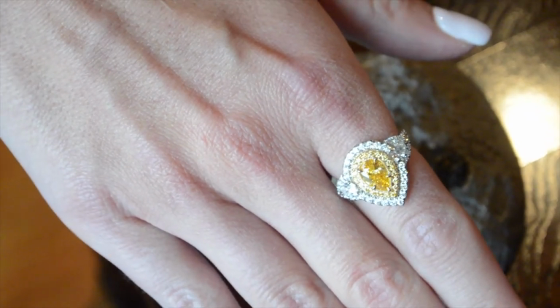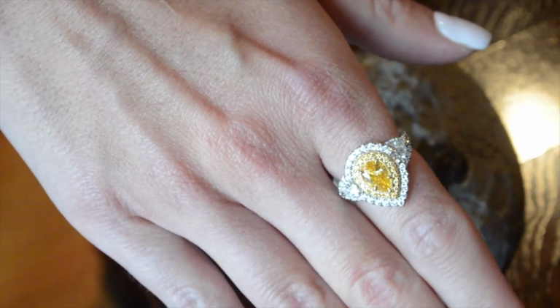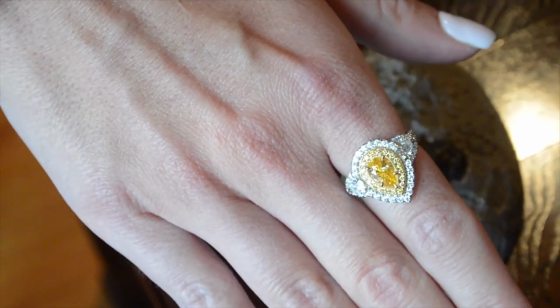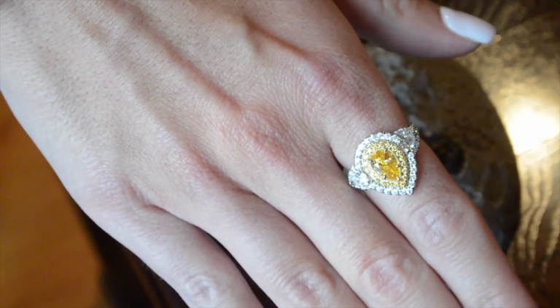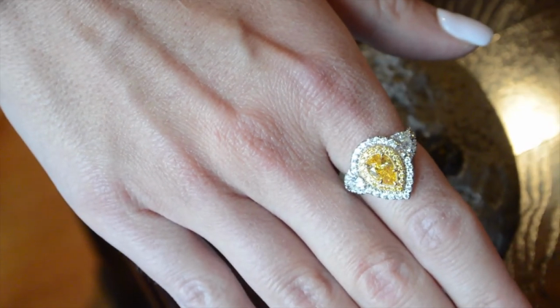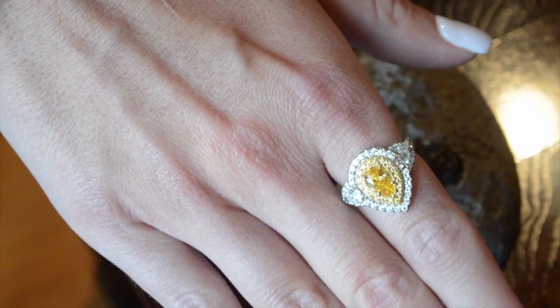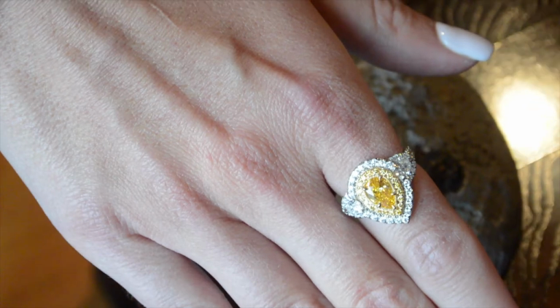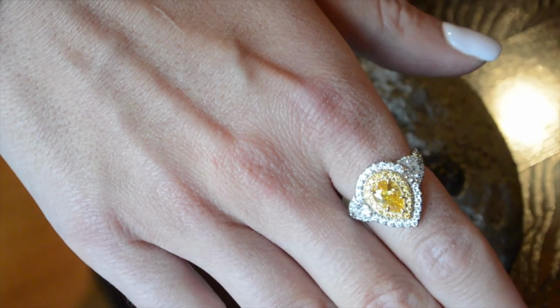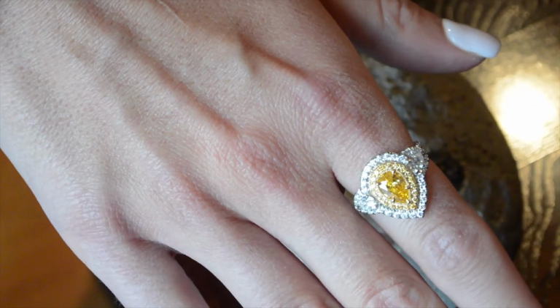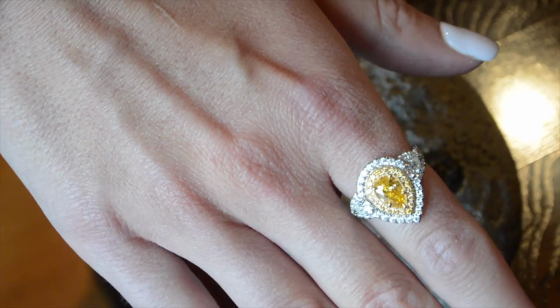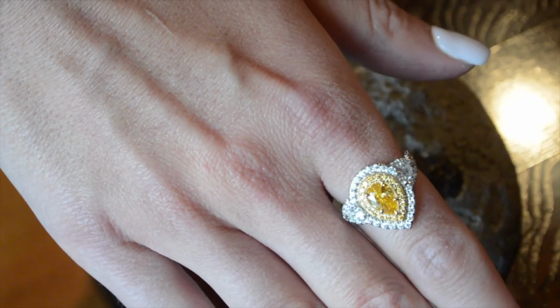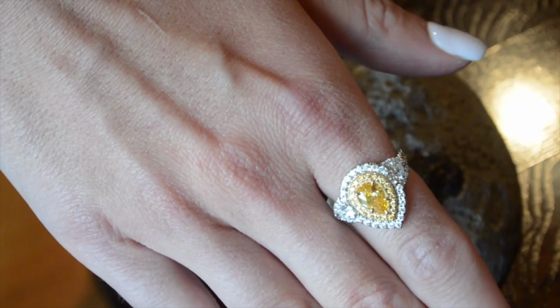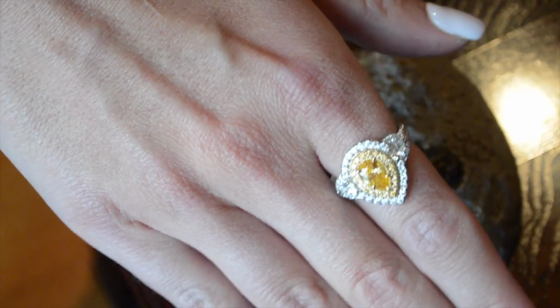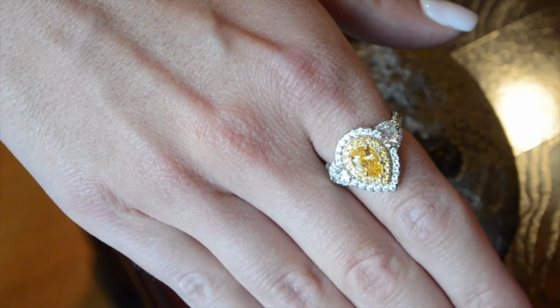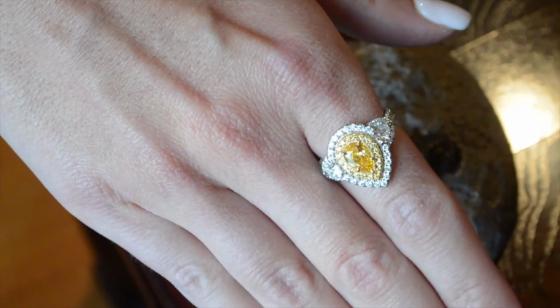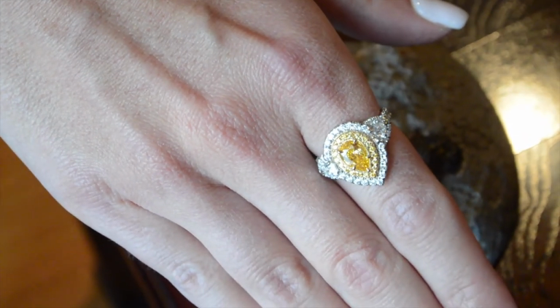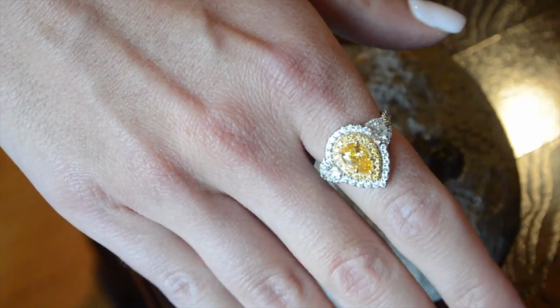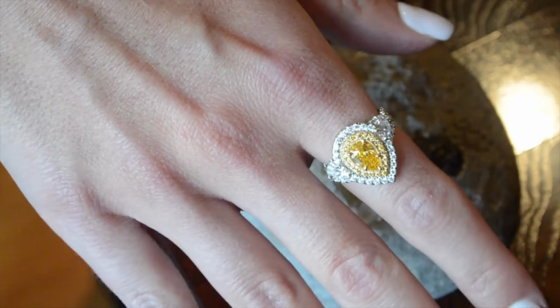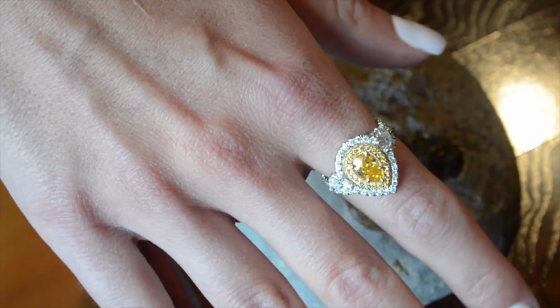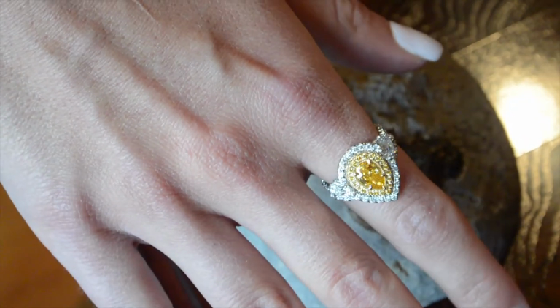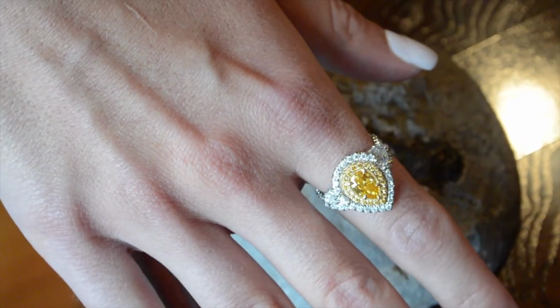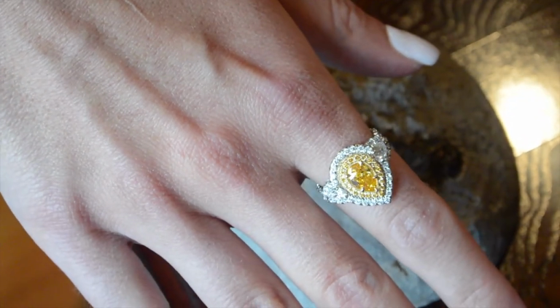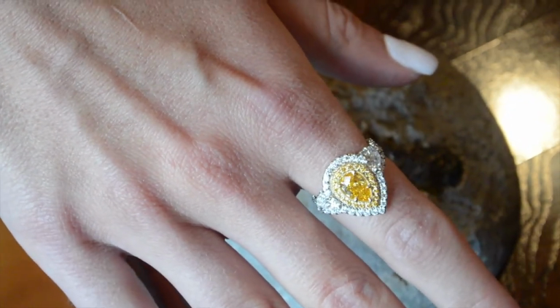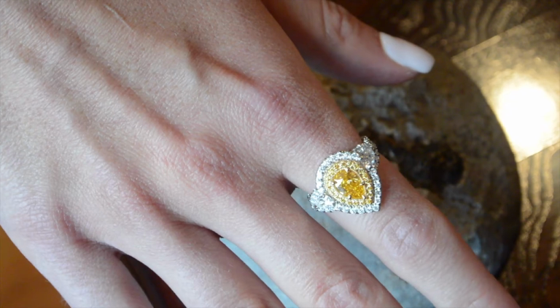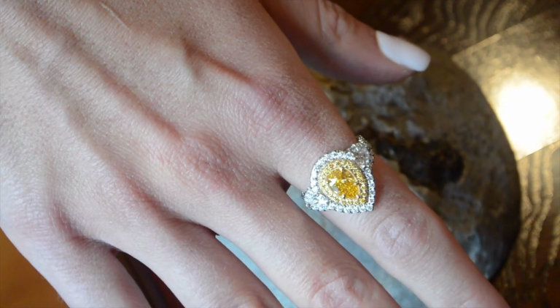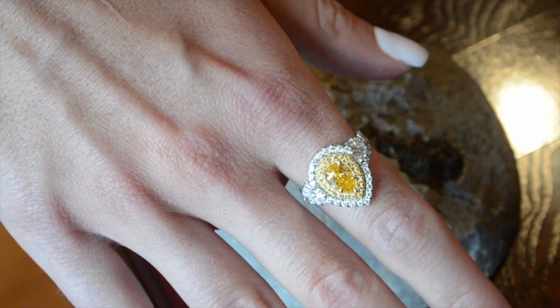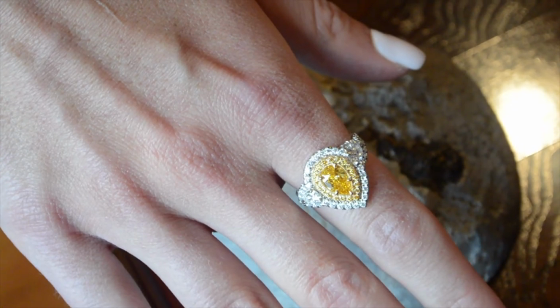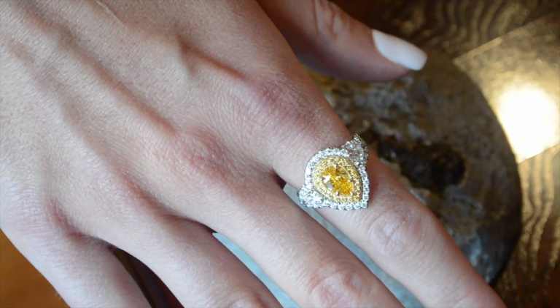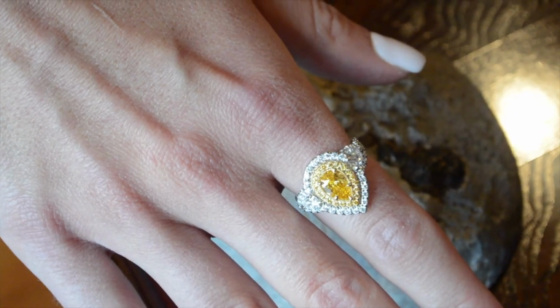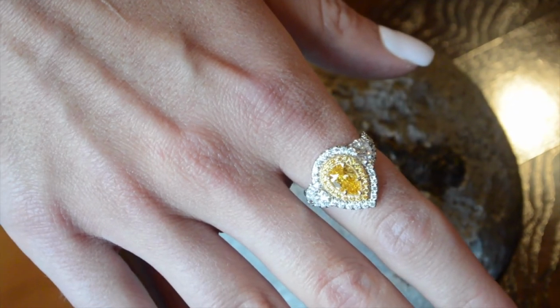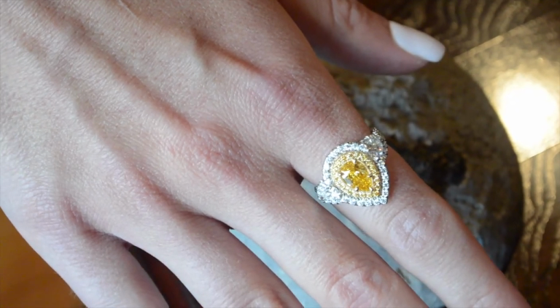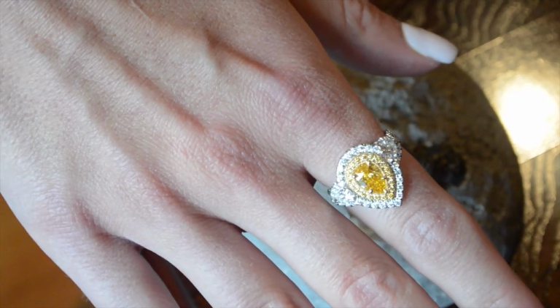Nitrogen atoms are what creates the color orange, and in this video we just want to show you what you could do with an orange diamond such as this one.